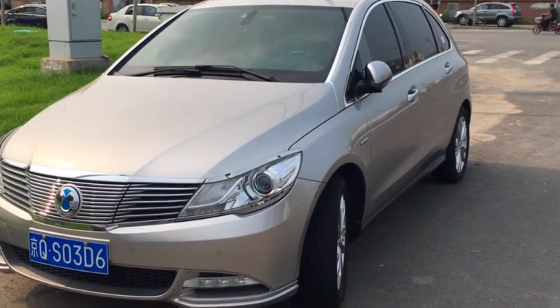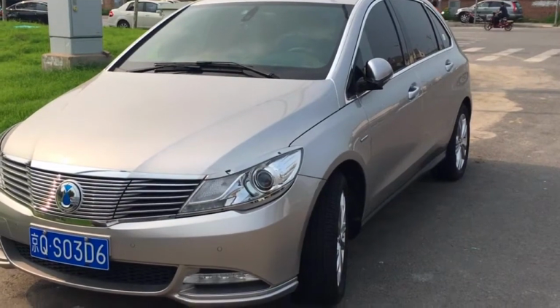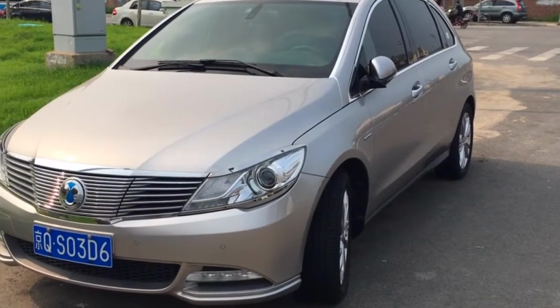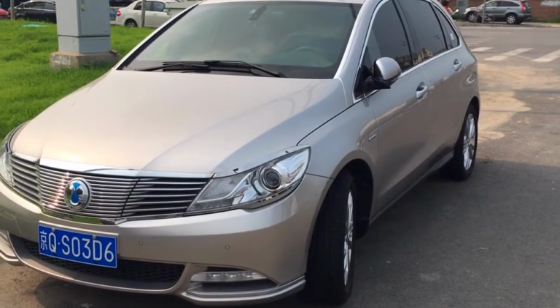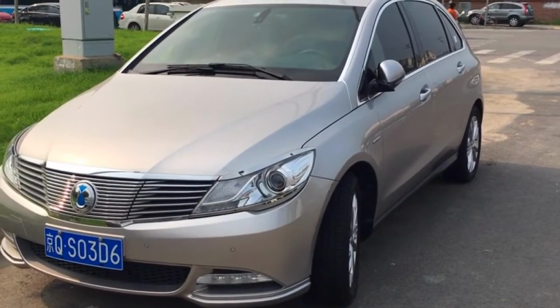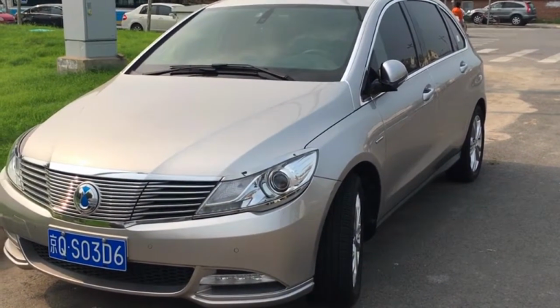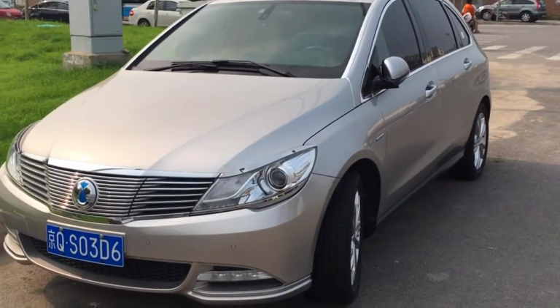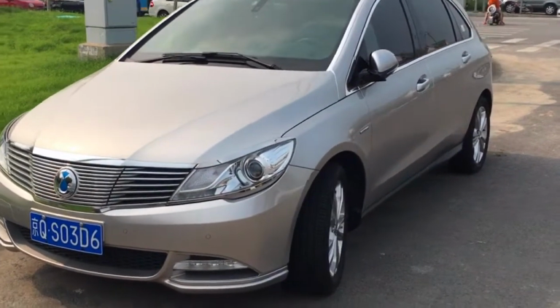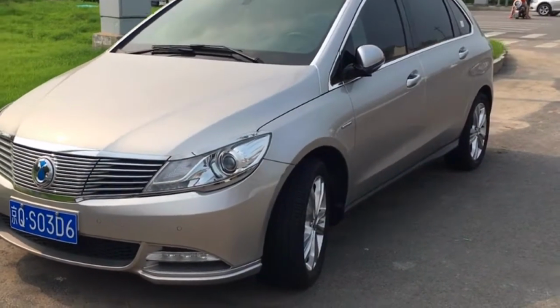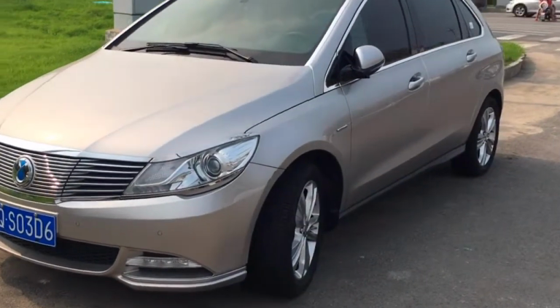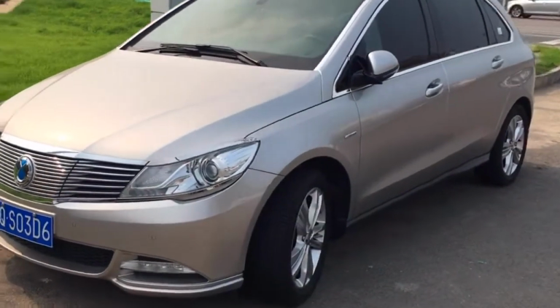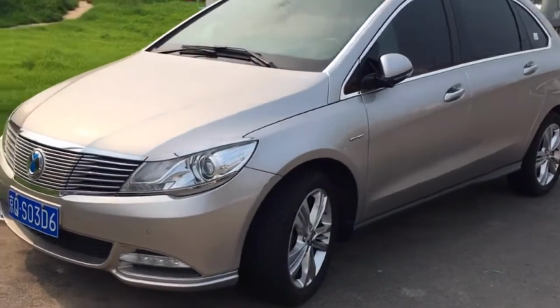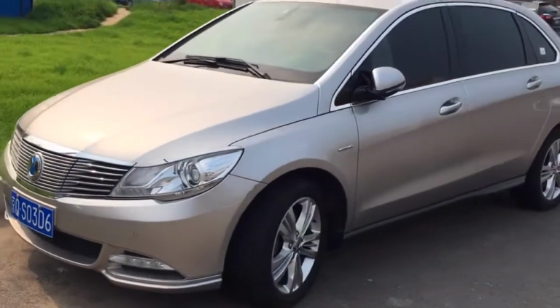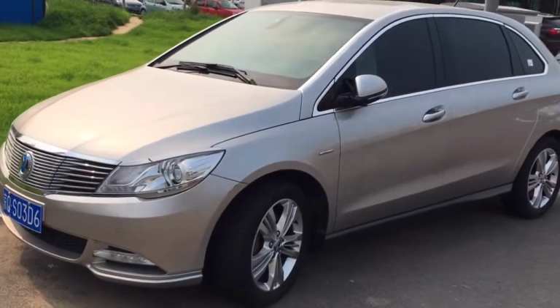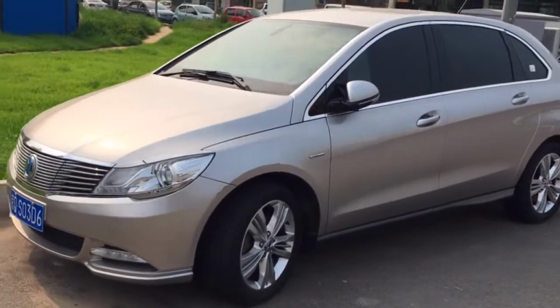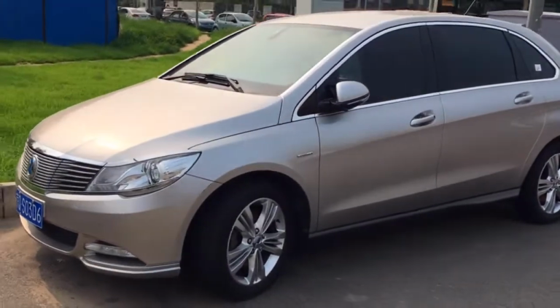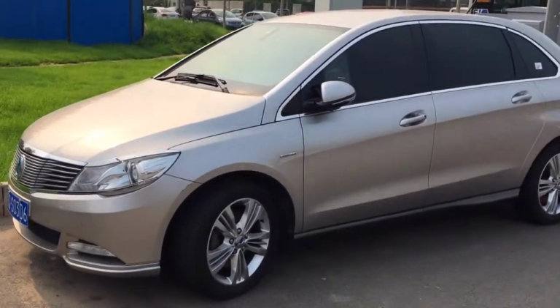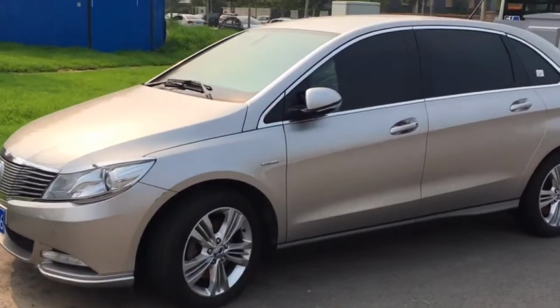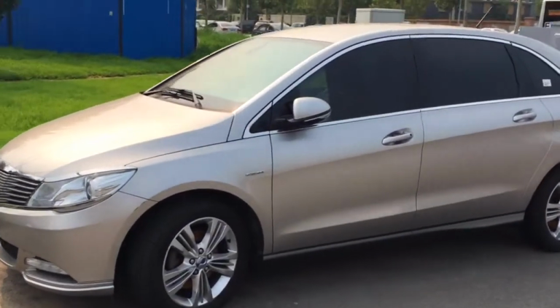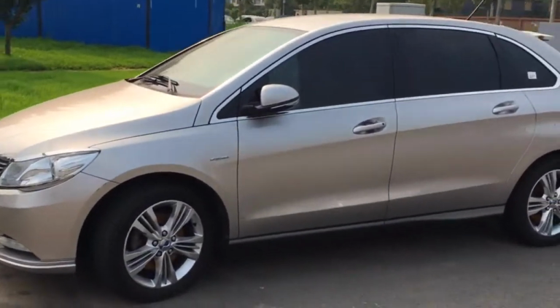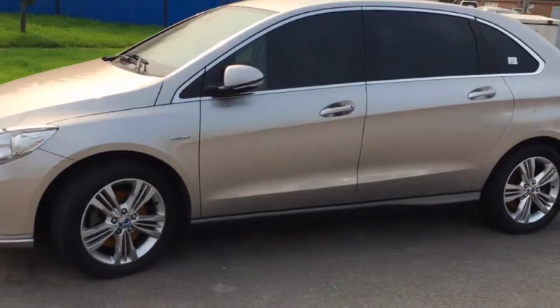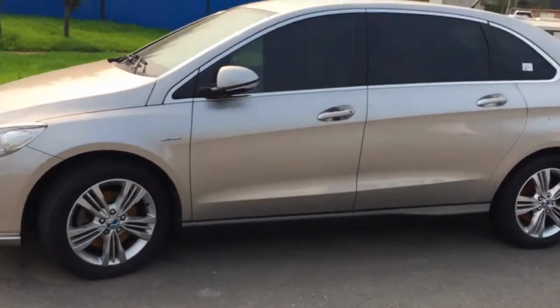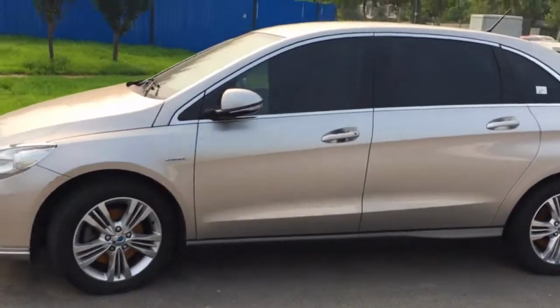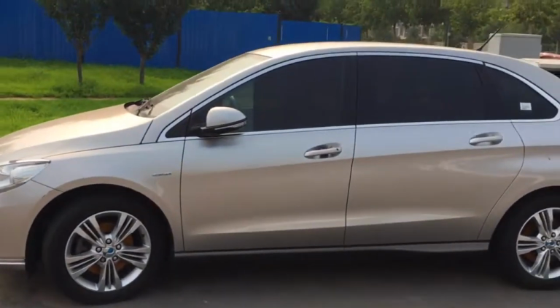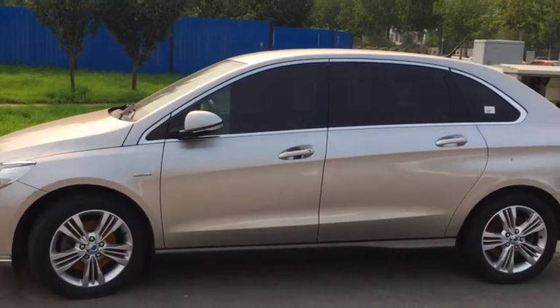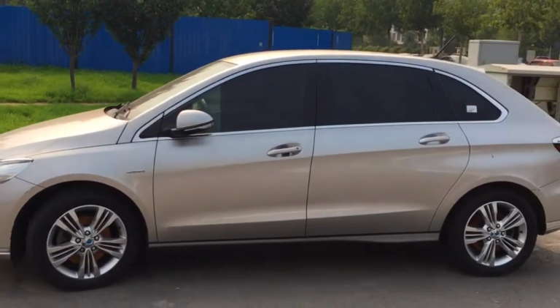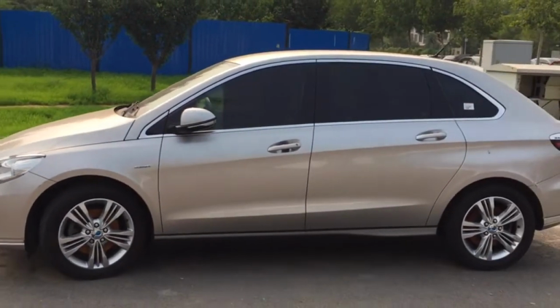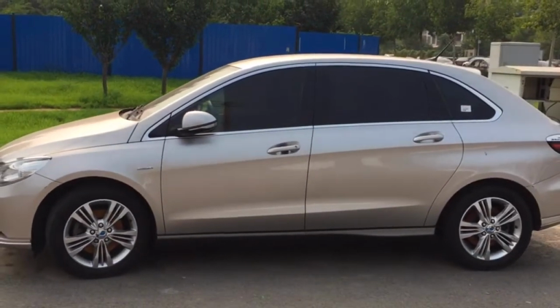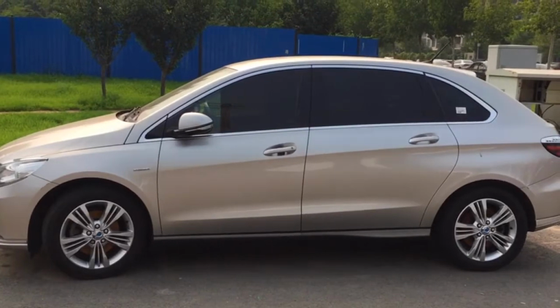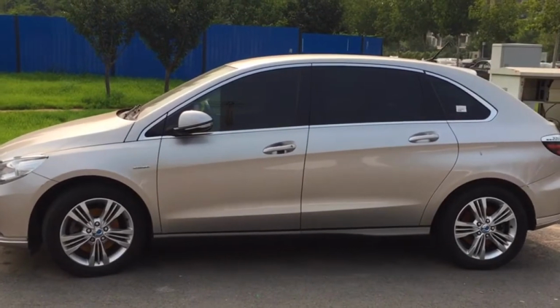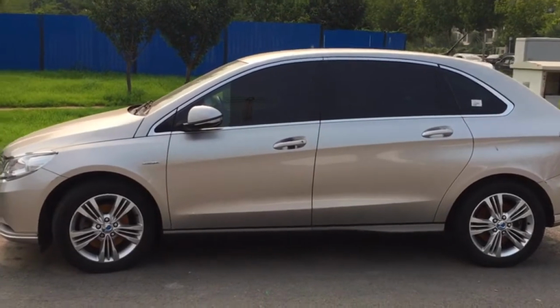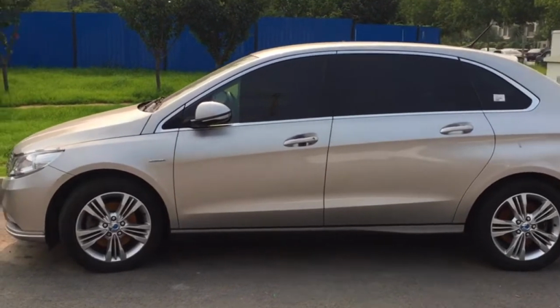Welcome to One Minute Walkaround, today with the Tenza, an electric car made by the BYD Daimler joint venture, loosely based on the previous generation Mercedes-Benz B-Class.